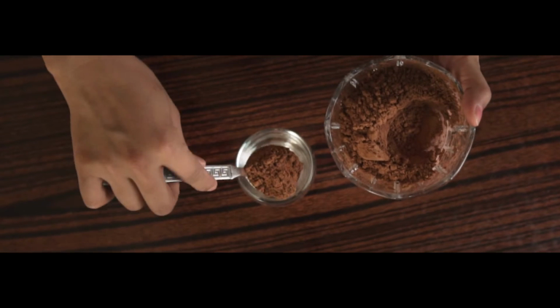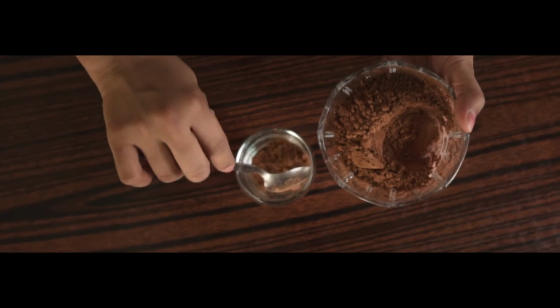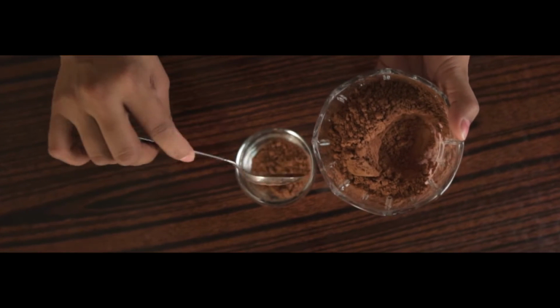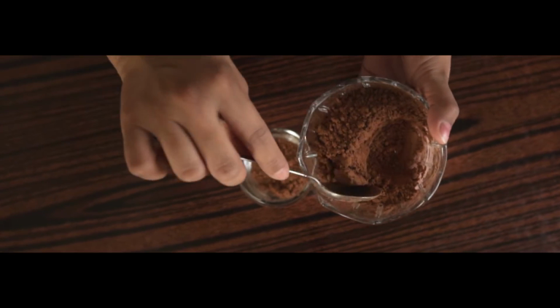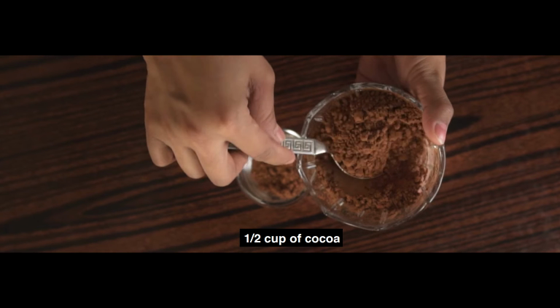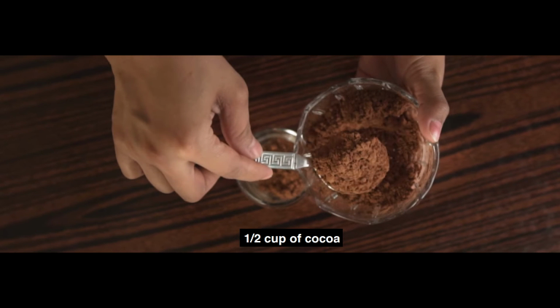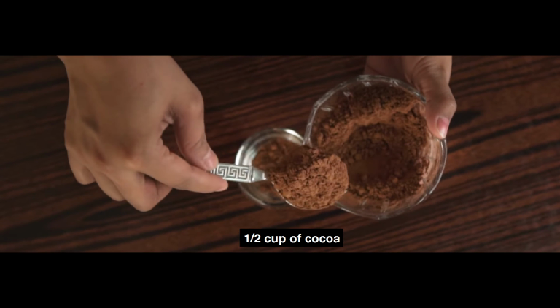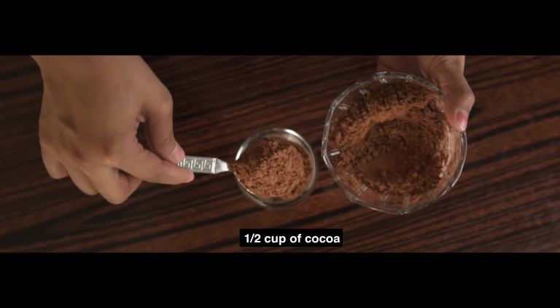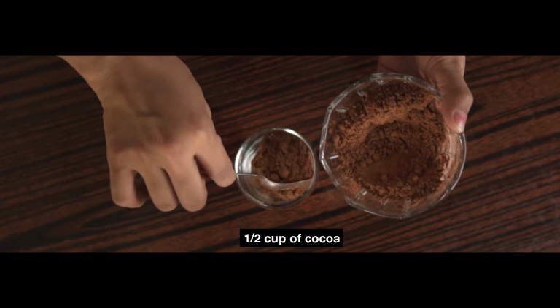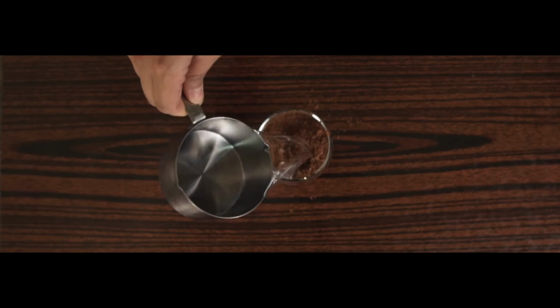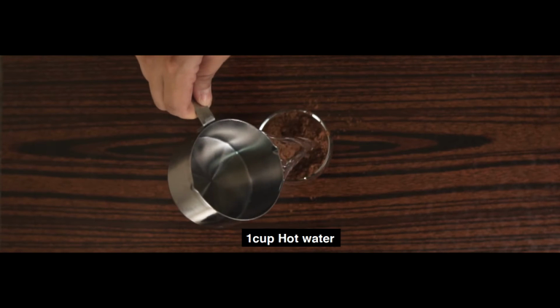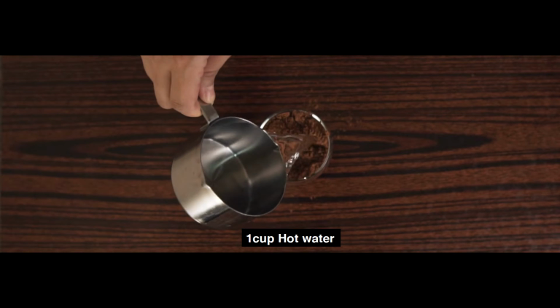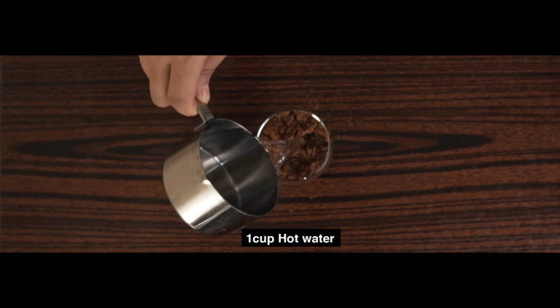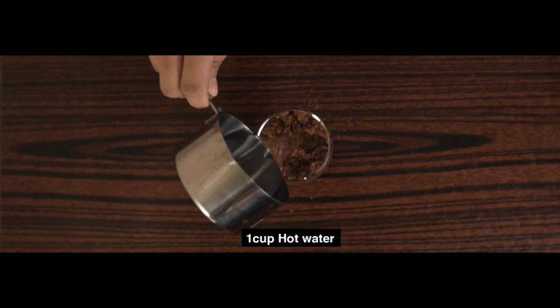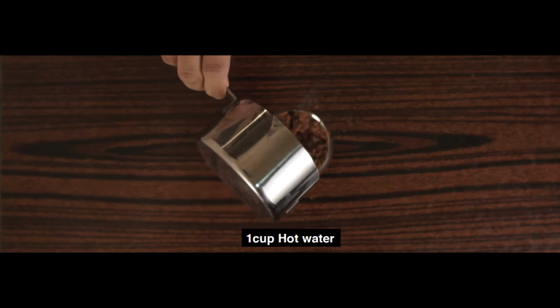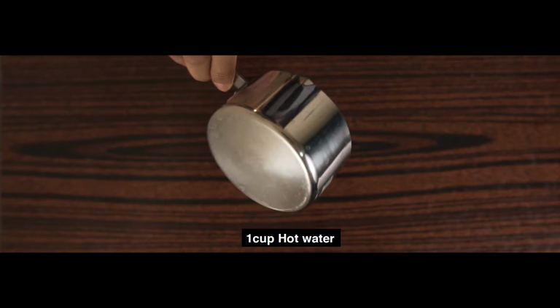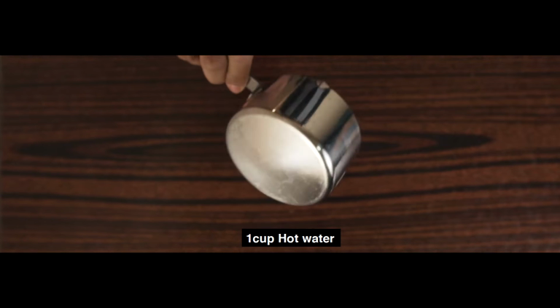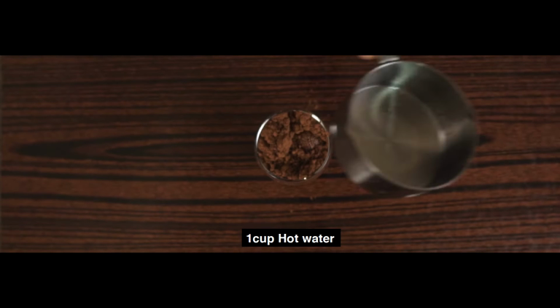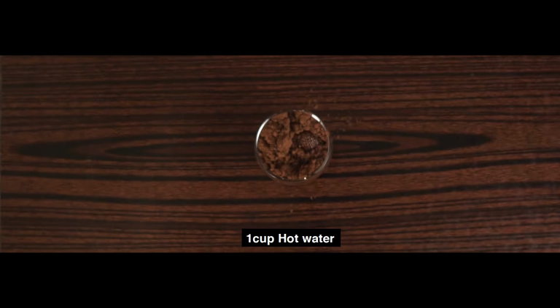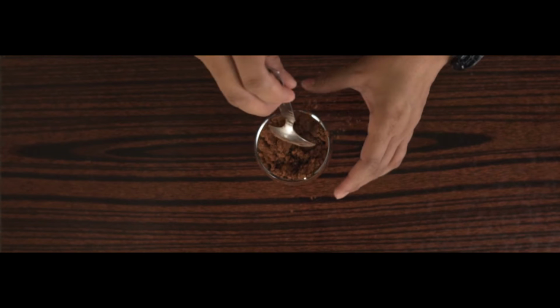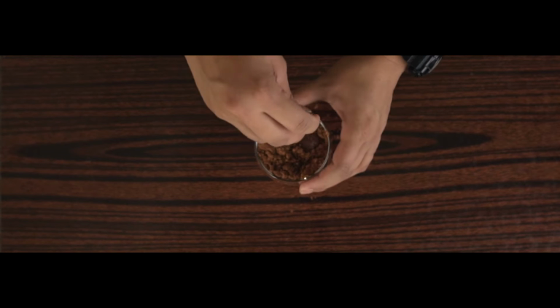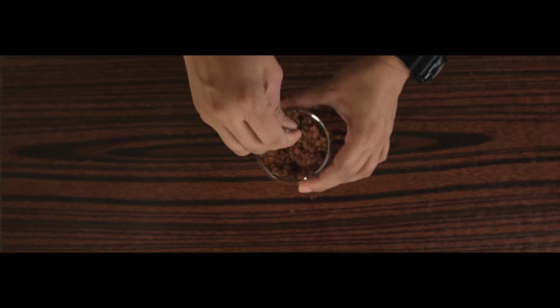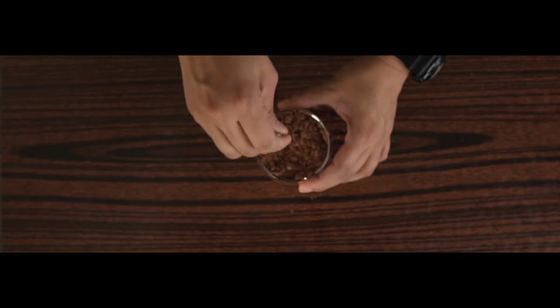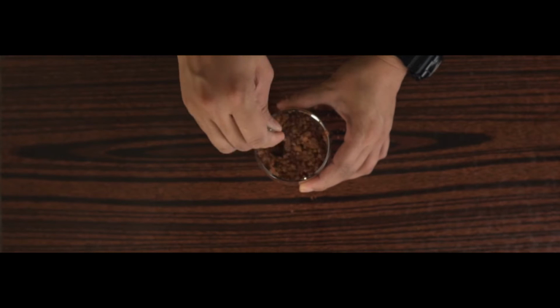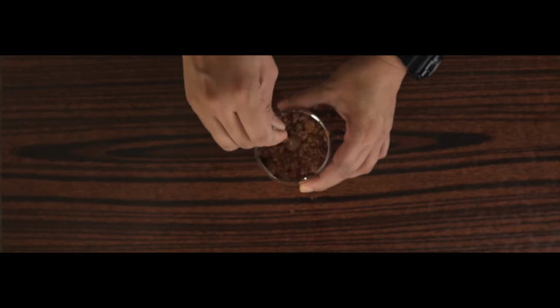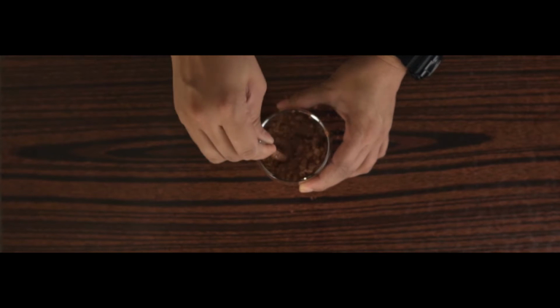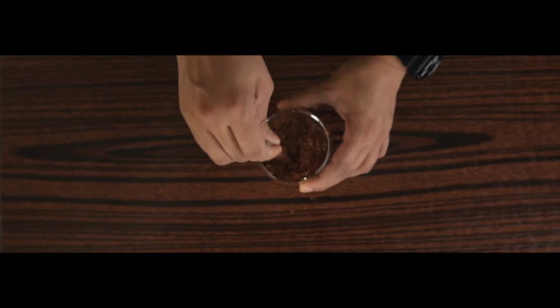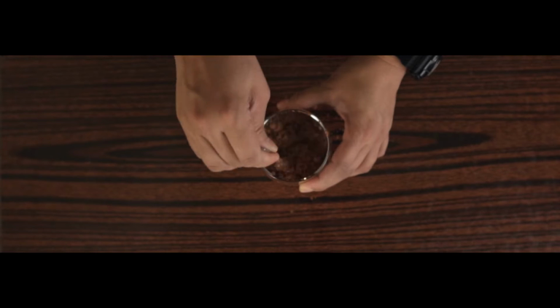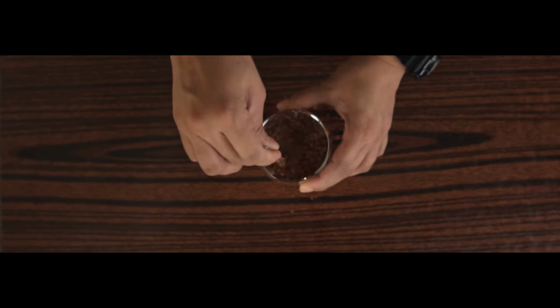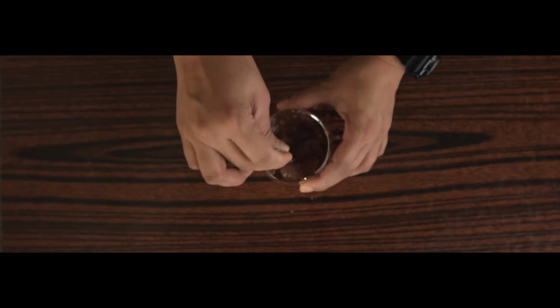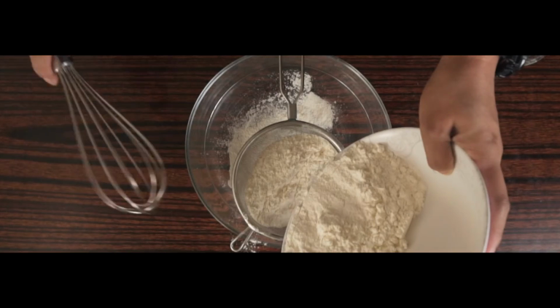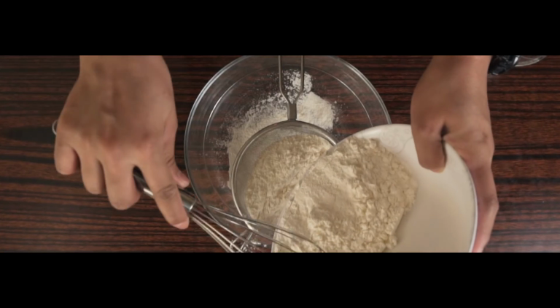Into a glass, we will put 1 and a half cup of cocoa powder and 1 cup of hot water. We need to use hot water so that our cake will be moist. And then we will just mix it and set it aside.